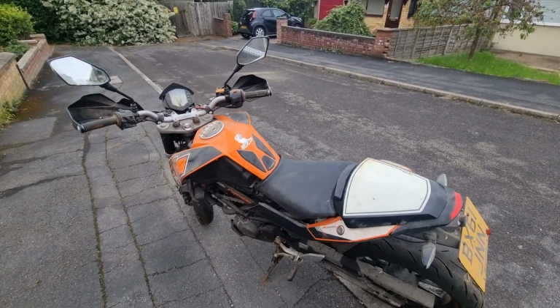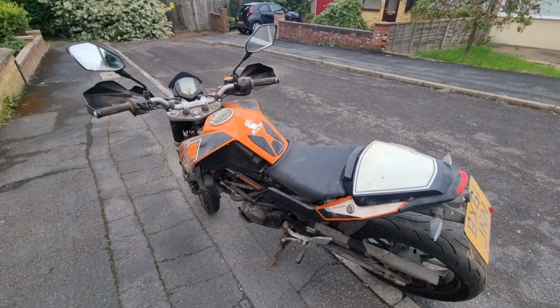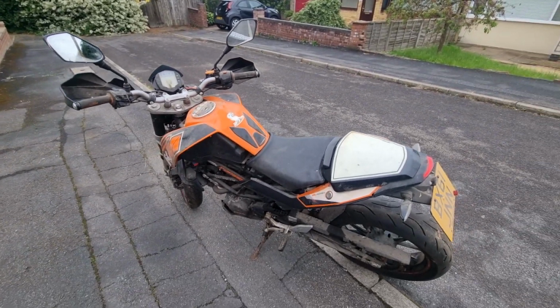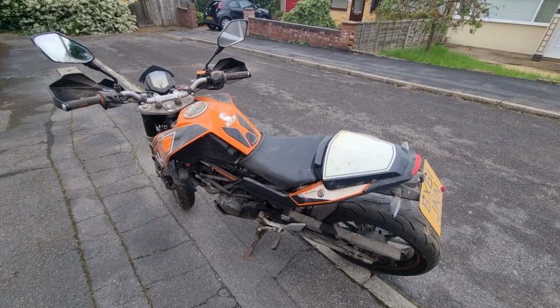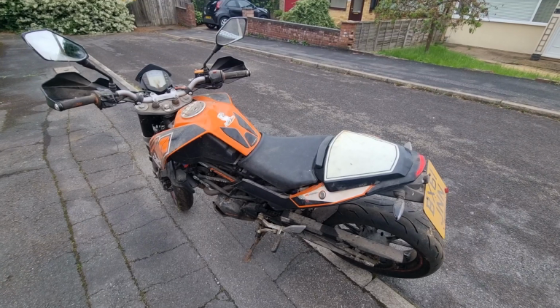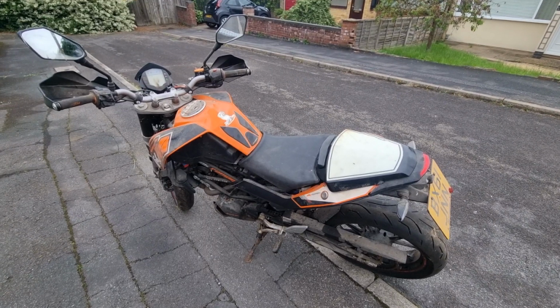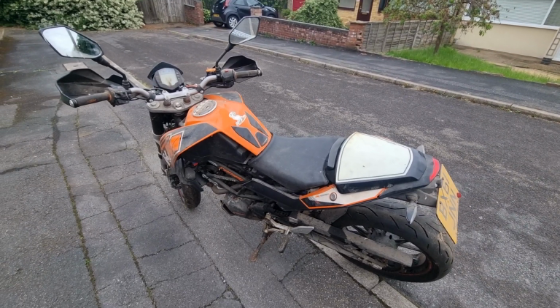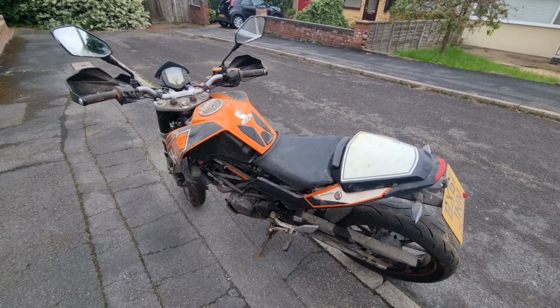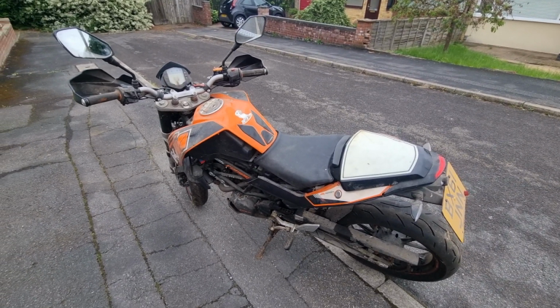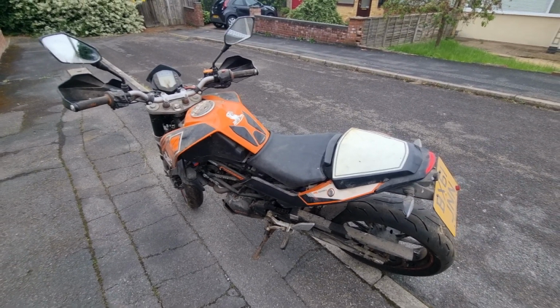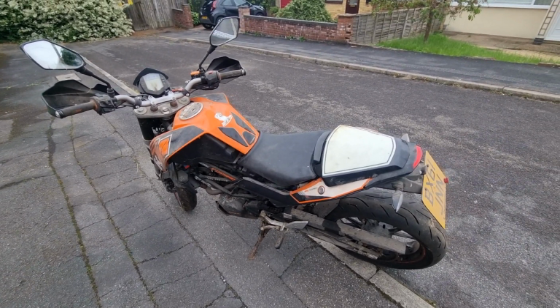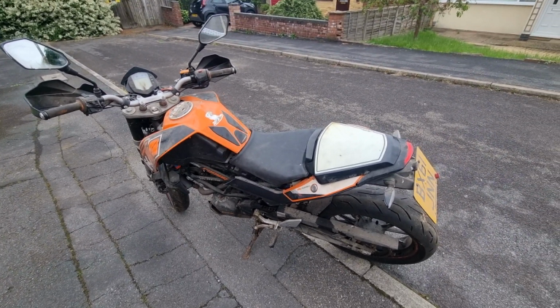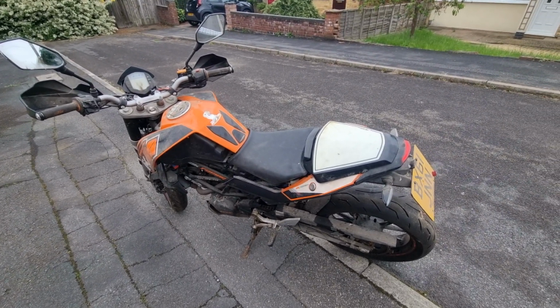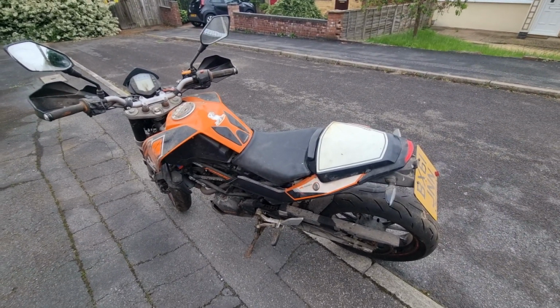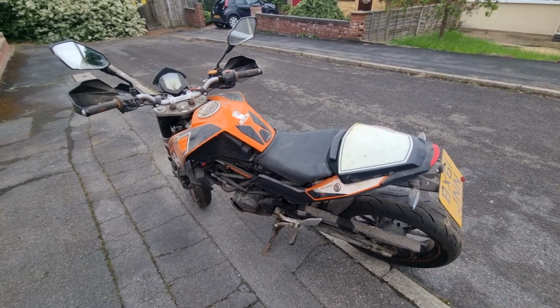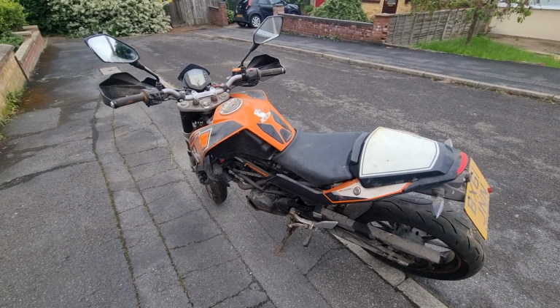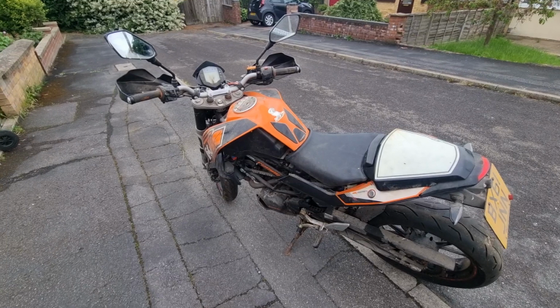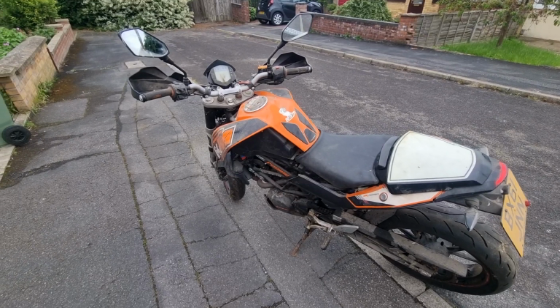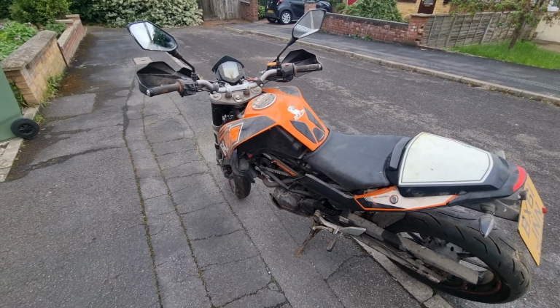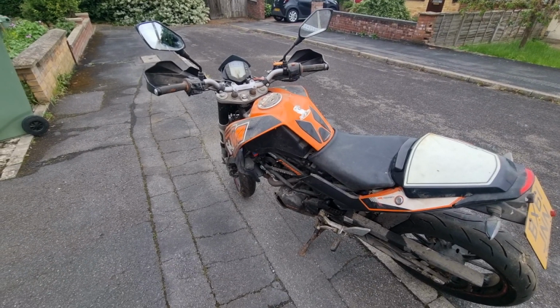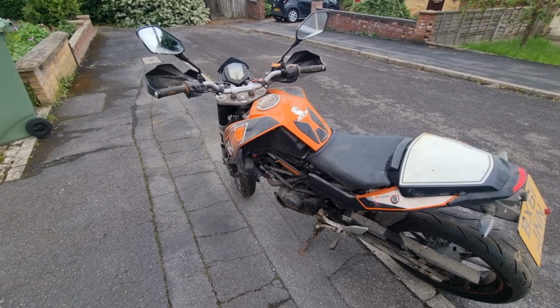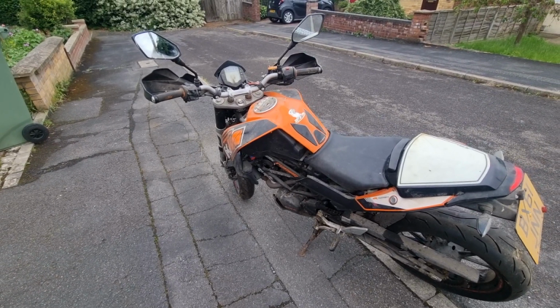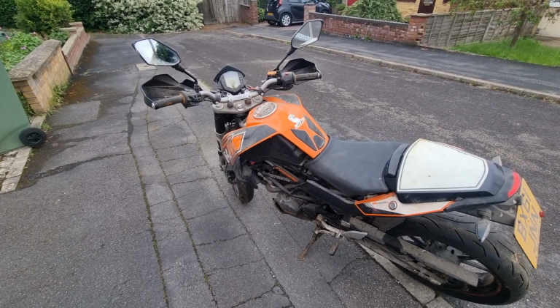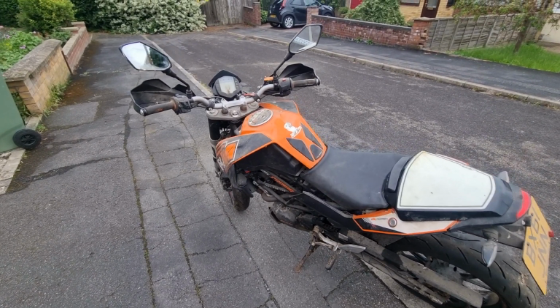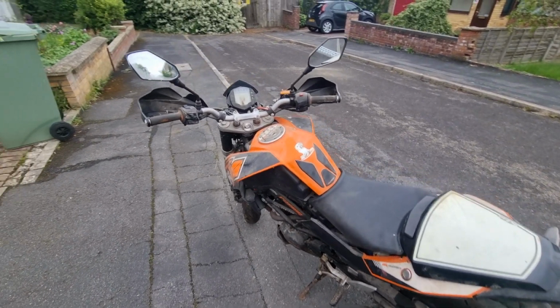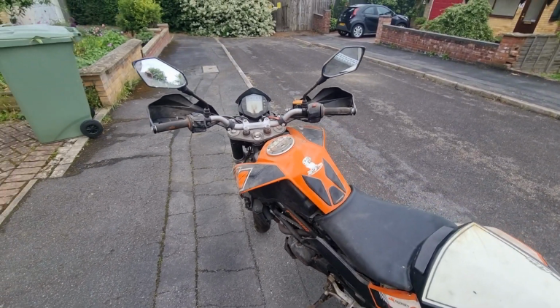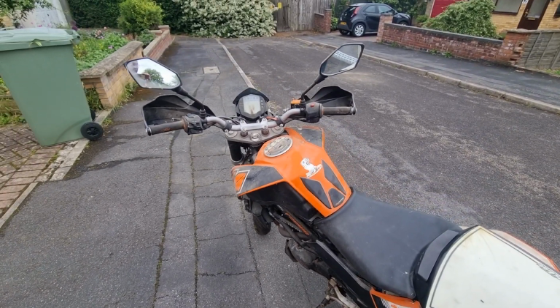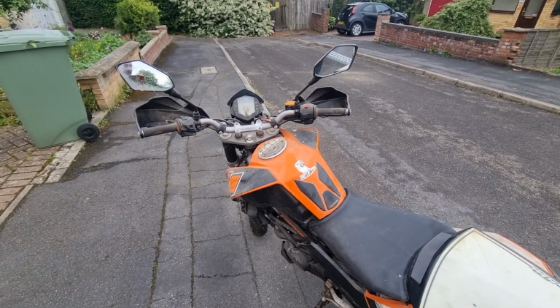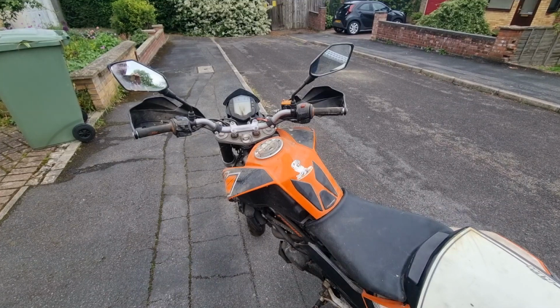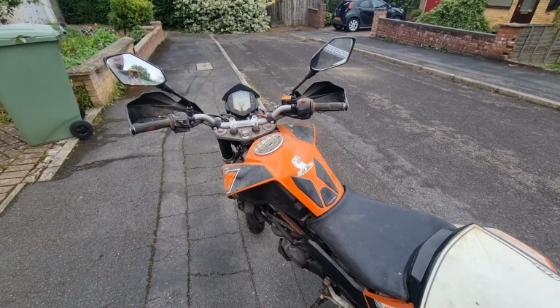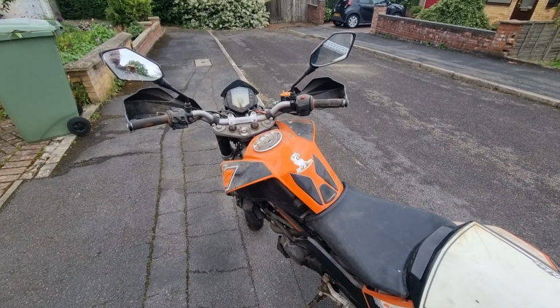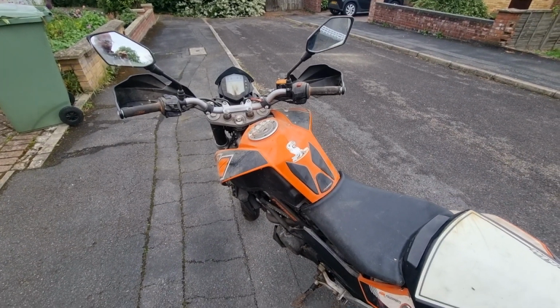She's on a 61 reg. Tyres are probably a third worn, so they've got plenty of life left in them. Easy project for somebody. Hopefully I'll get time and get it running. Happy days.